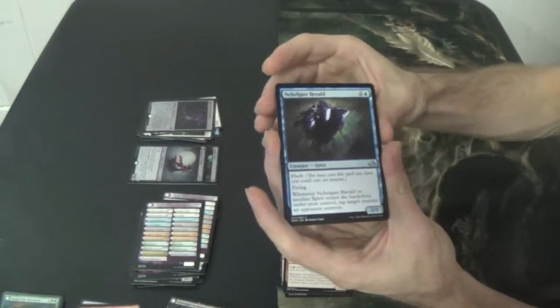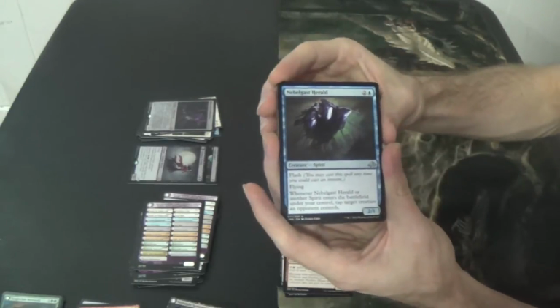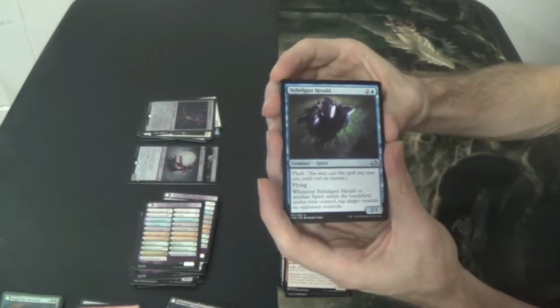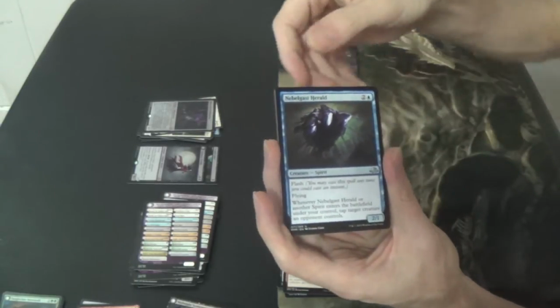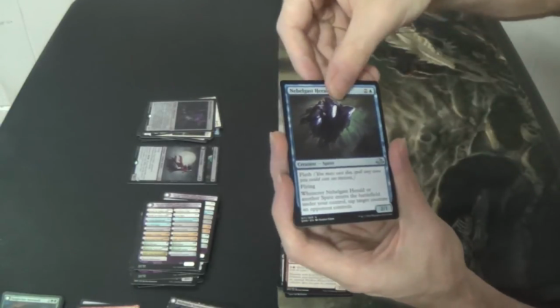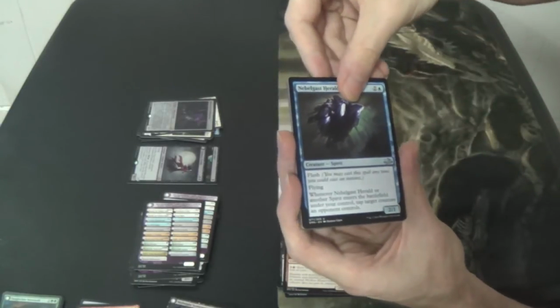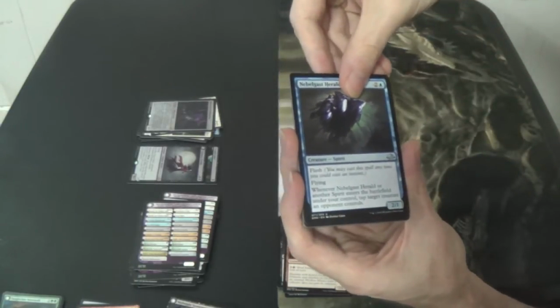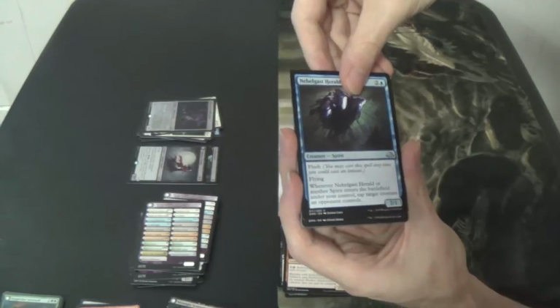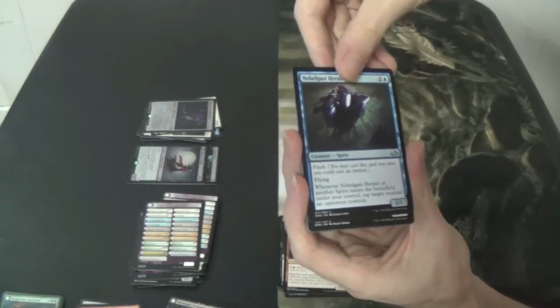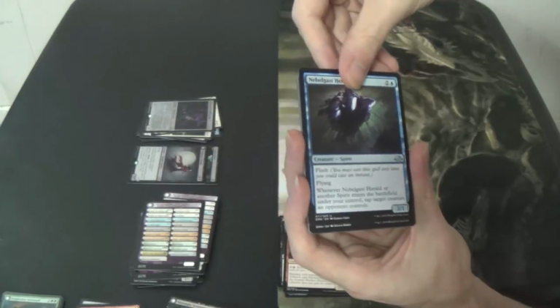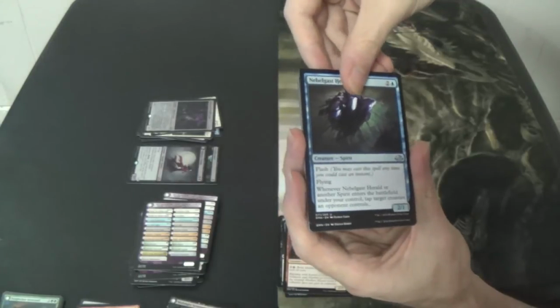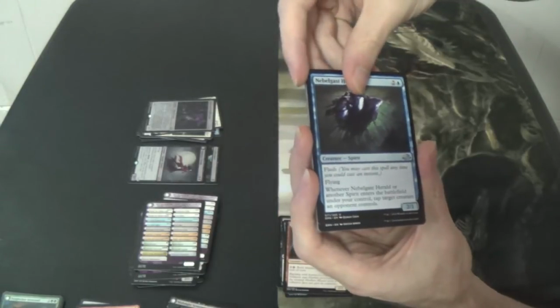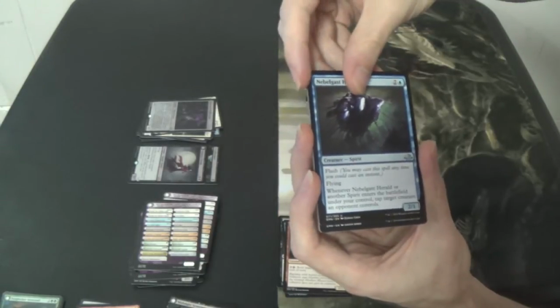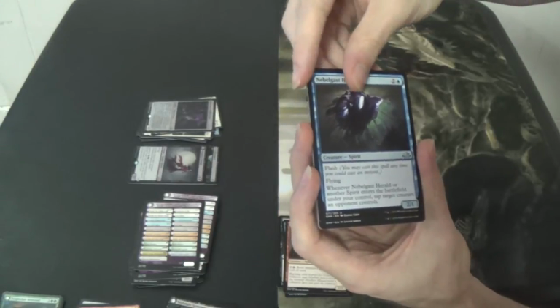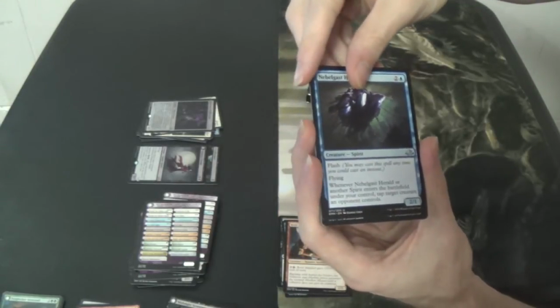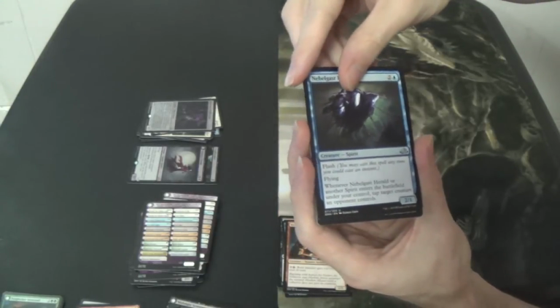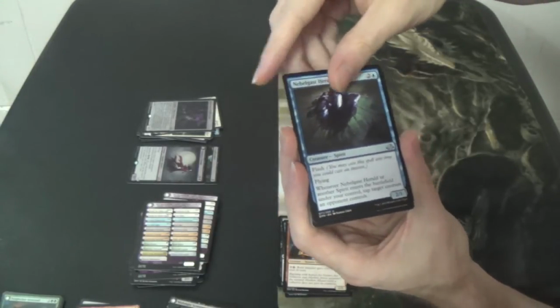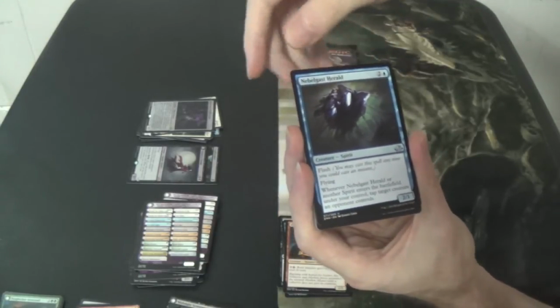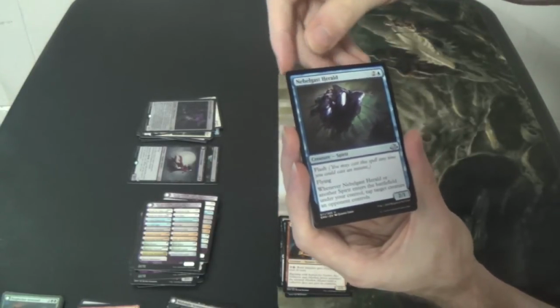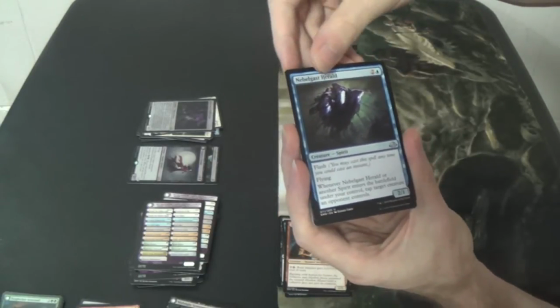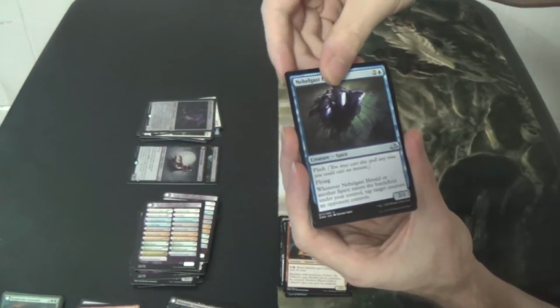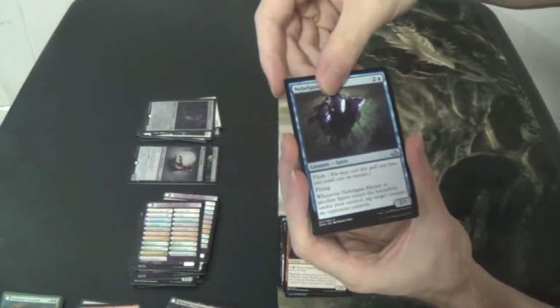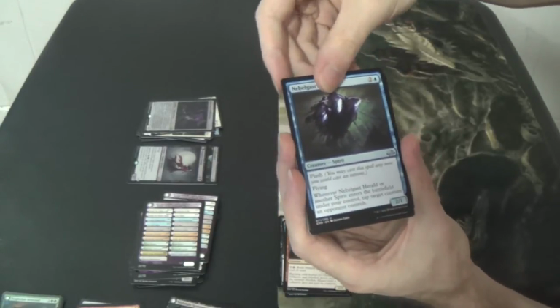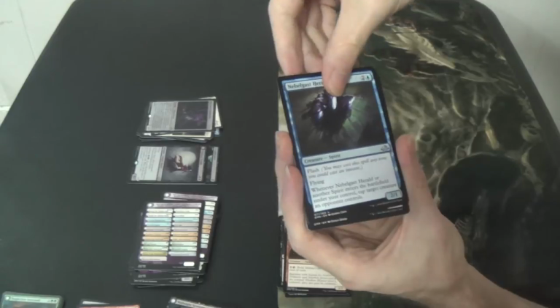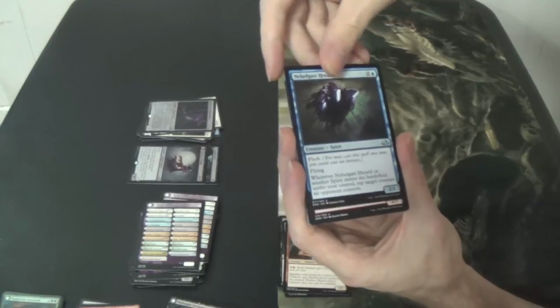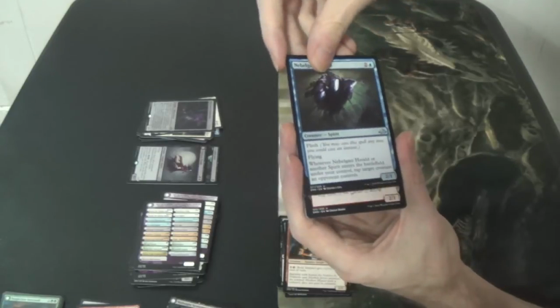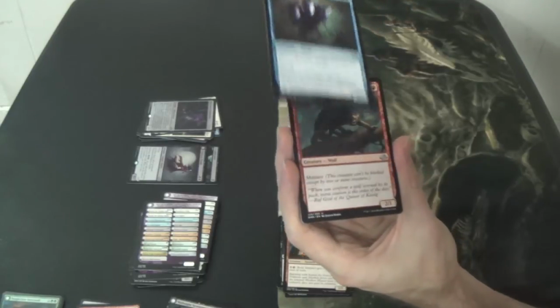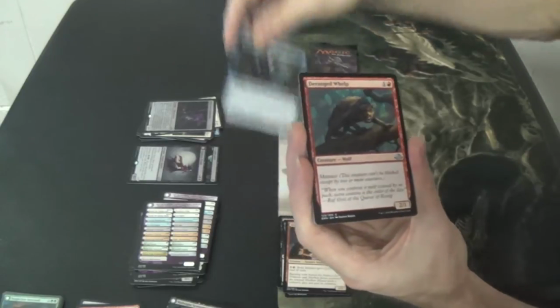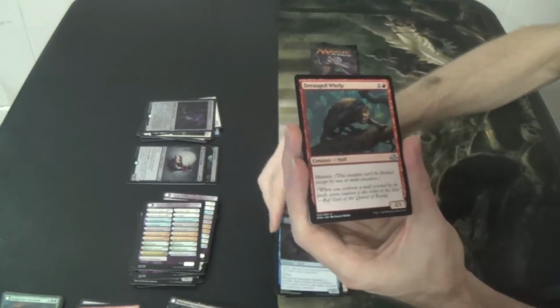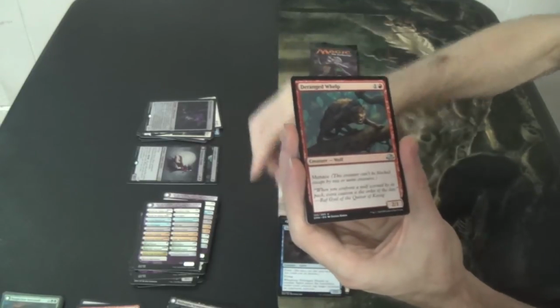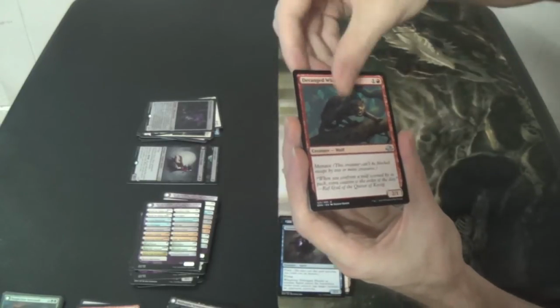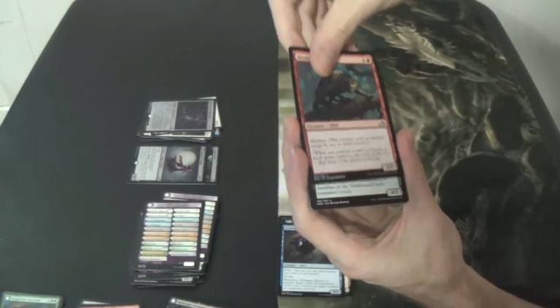Nebelgast Herald for our first uncommon — Flash Flying, yay for it being a spirit. Tap target creature. Deranged Whelp.